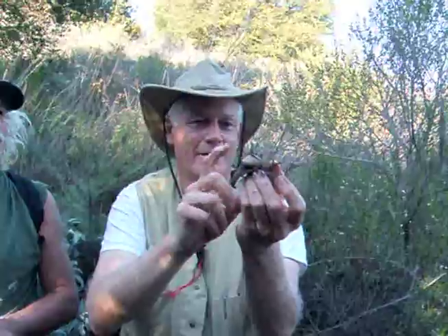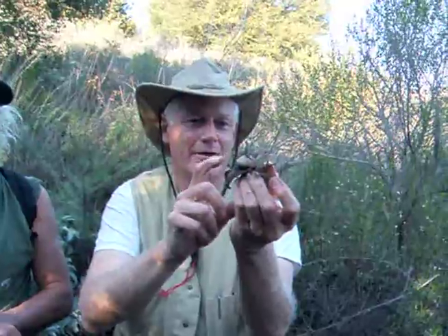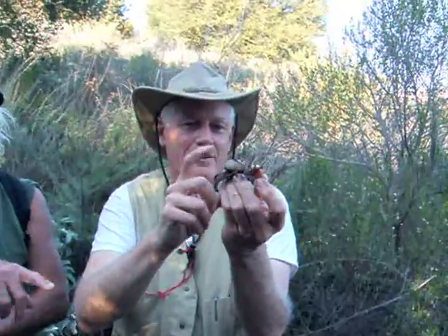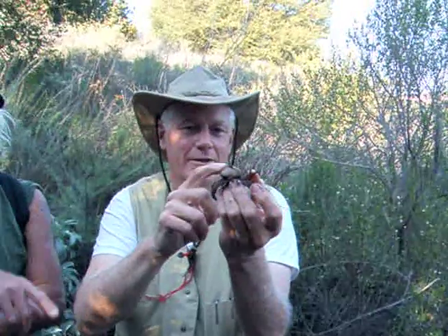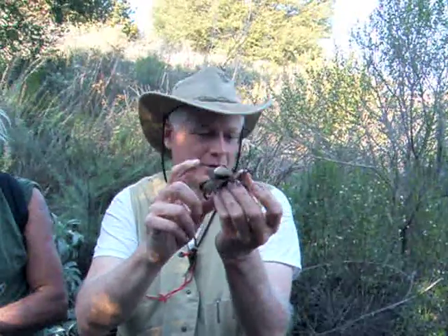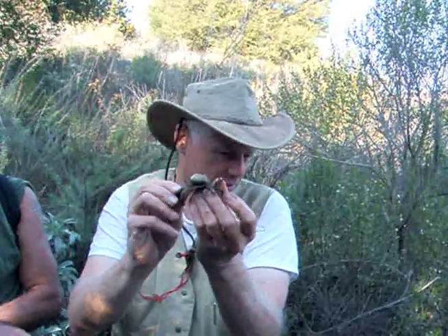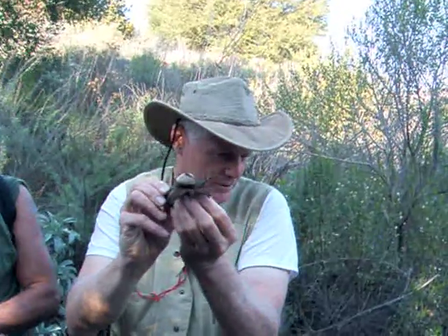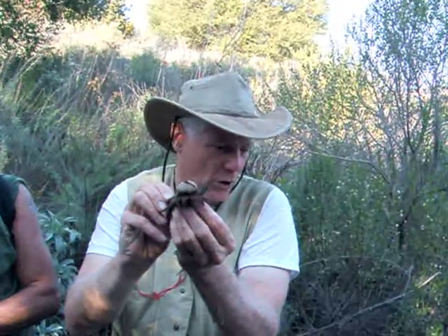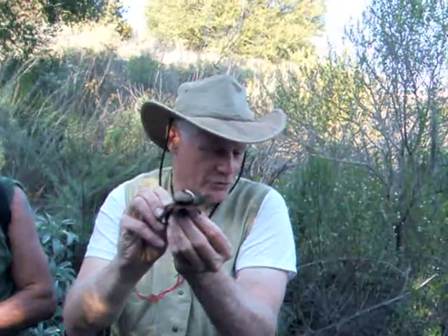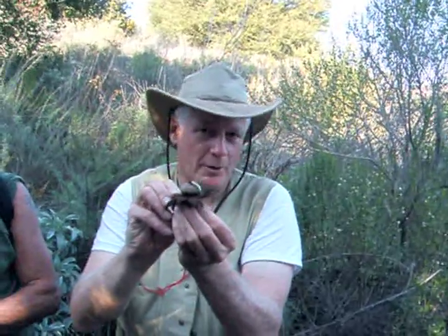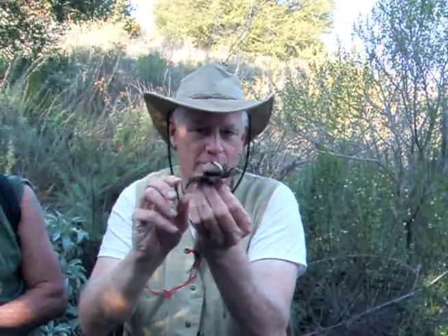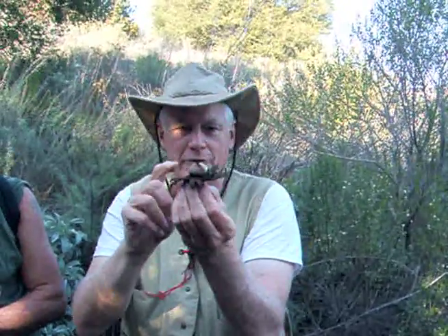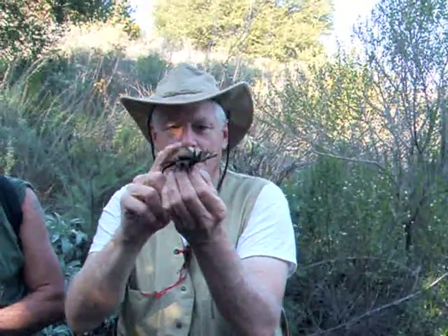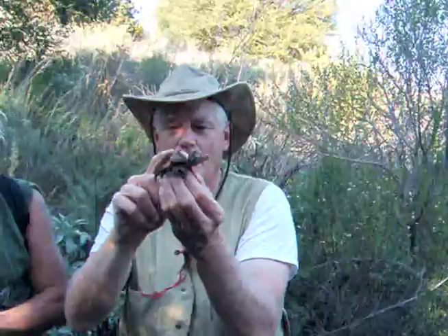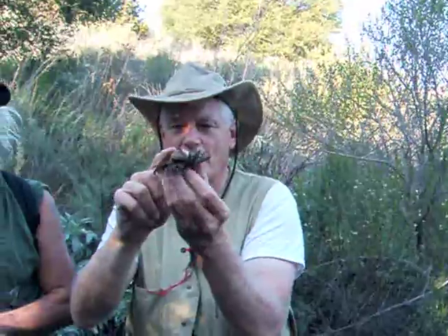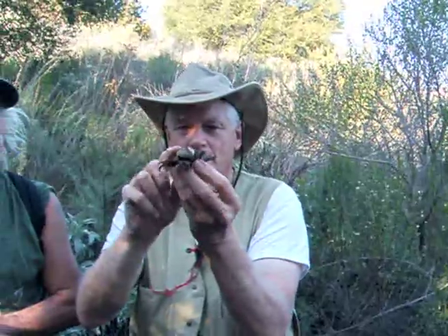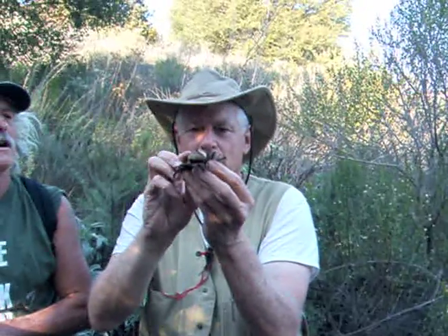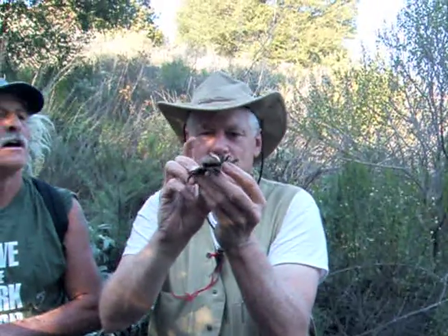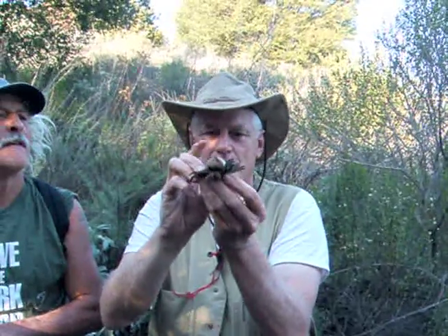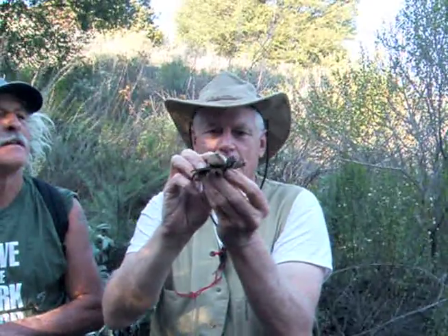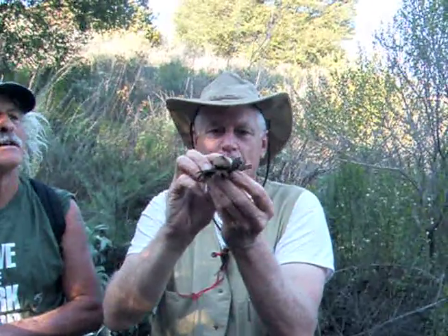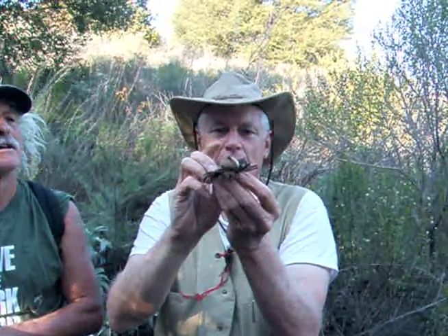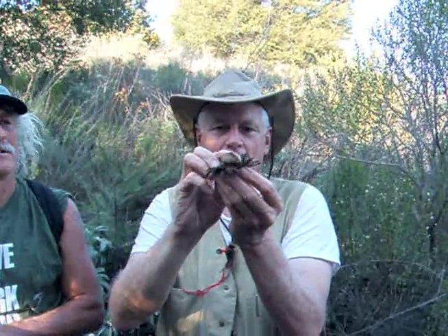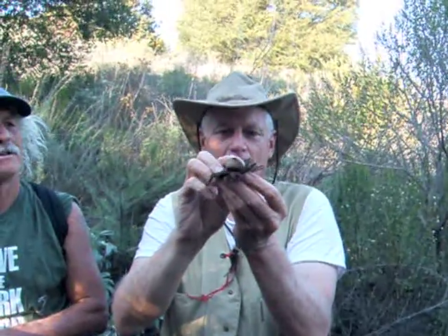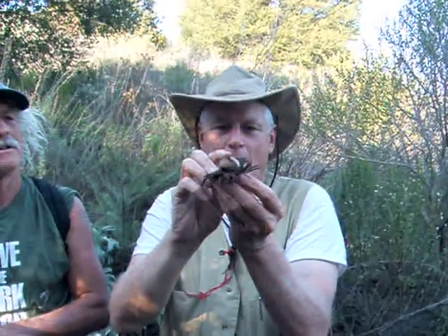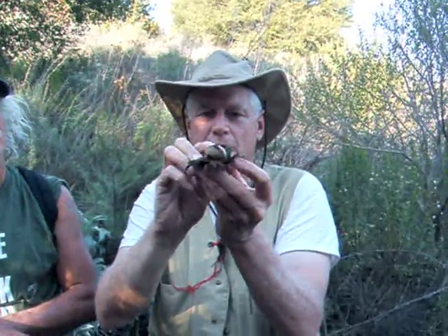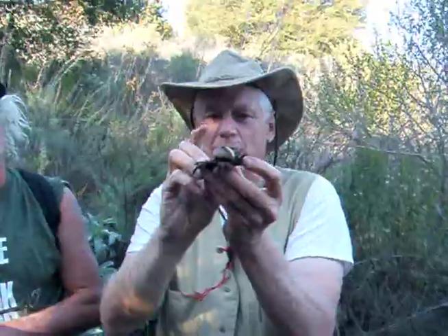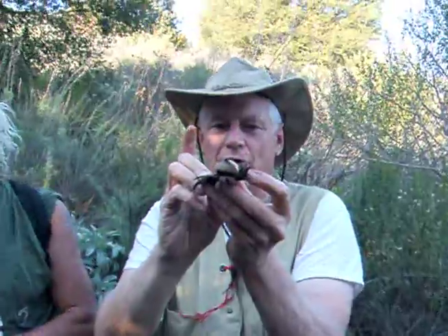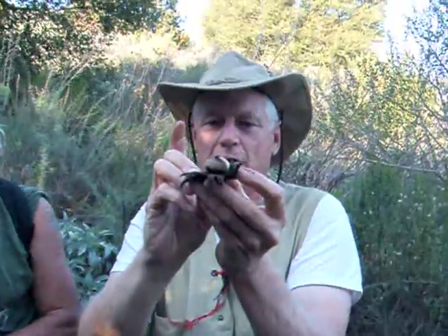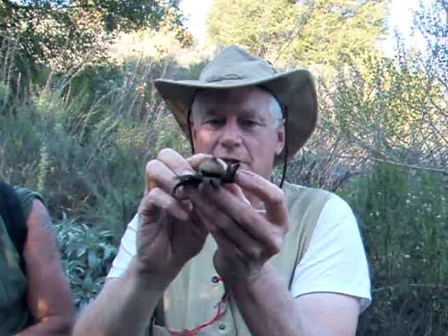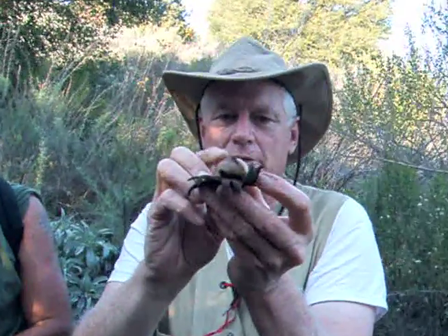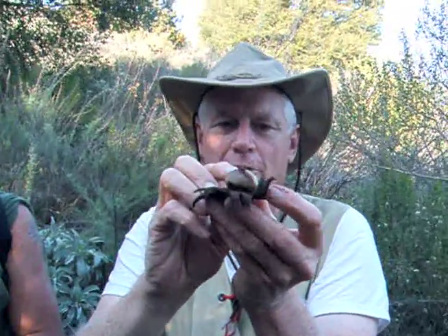Was that growing on the dirt or on a piece of wood? No, it was just right on the dirt. On the dirt. I've always found the earth stars around here in a grassland-type area.